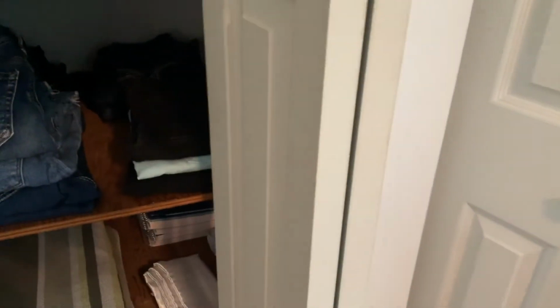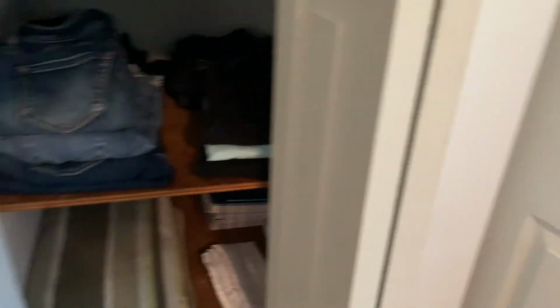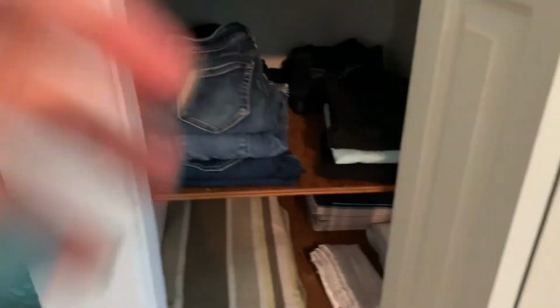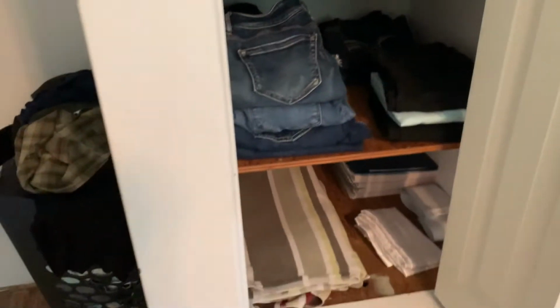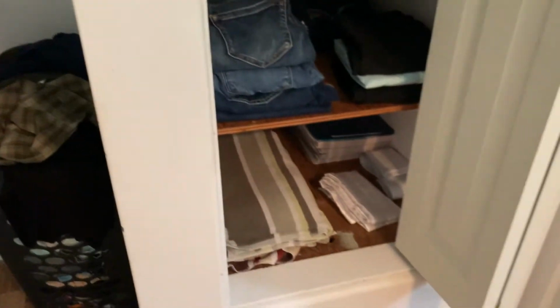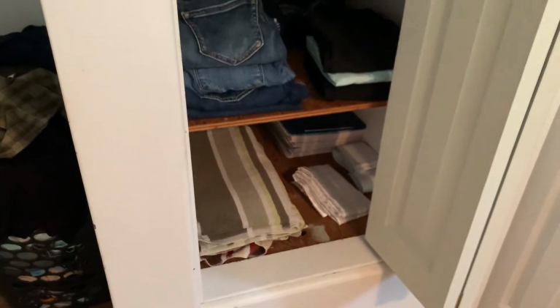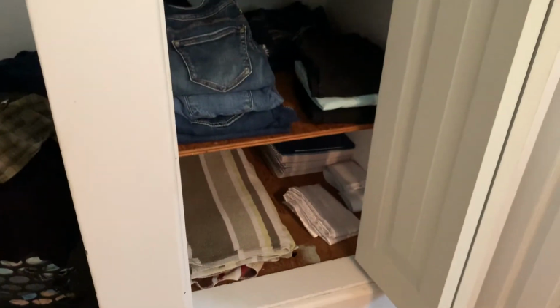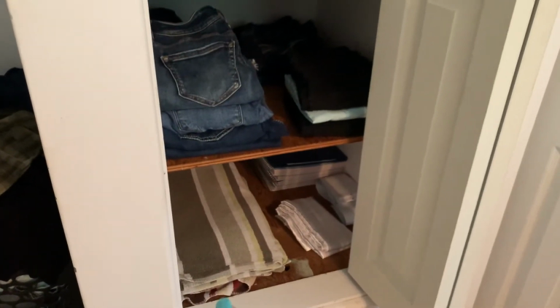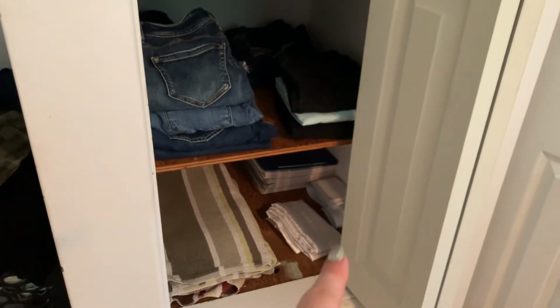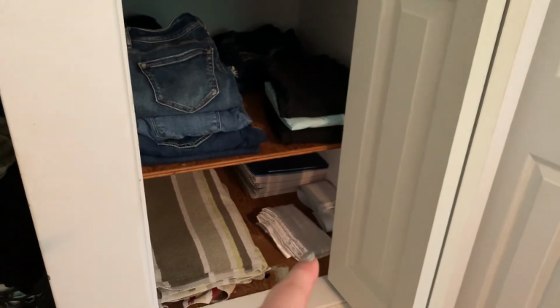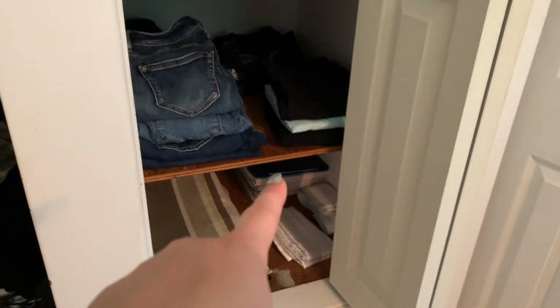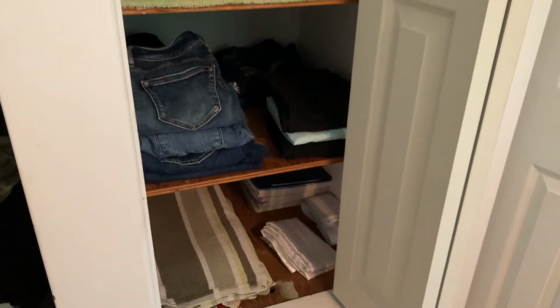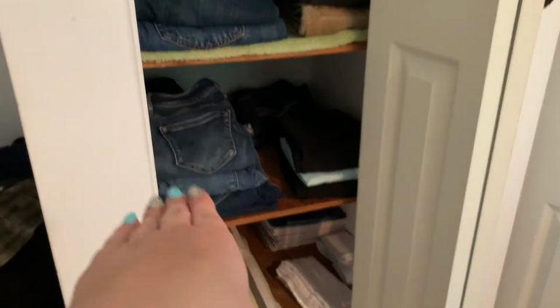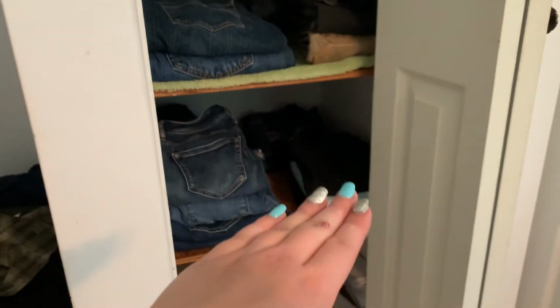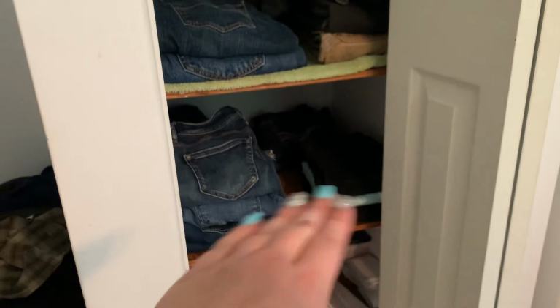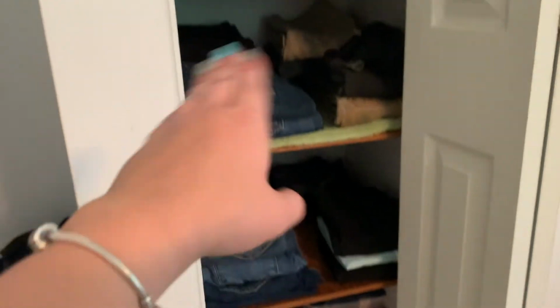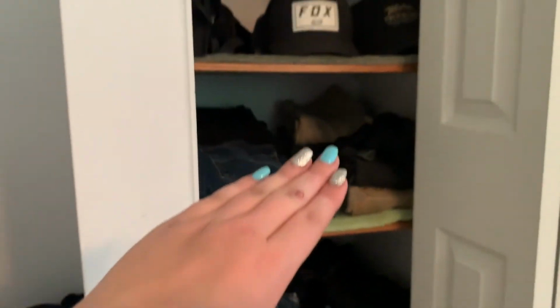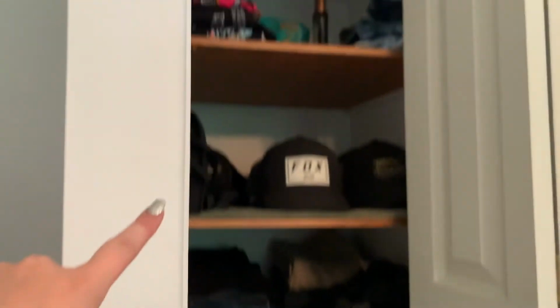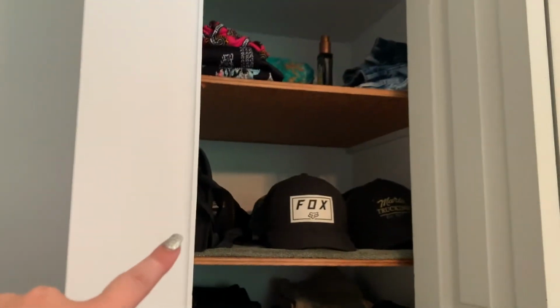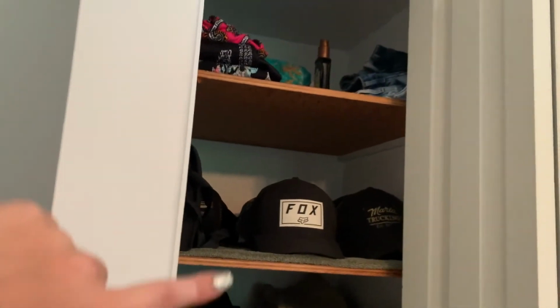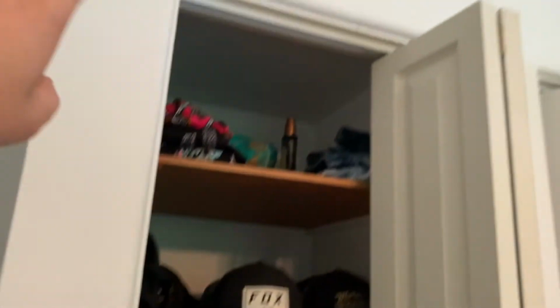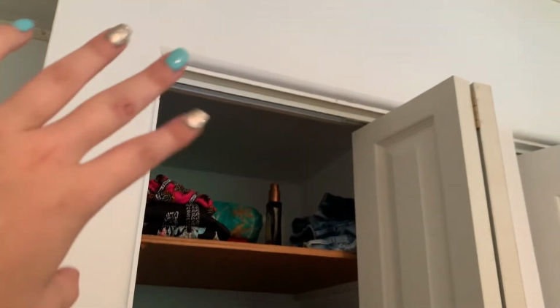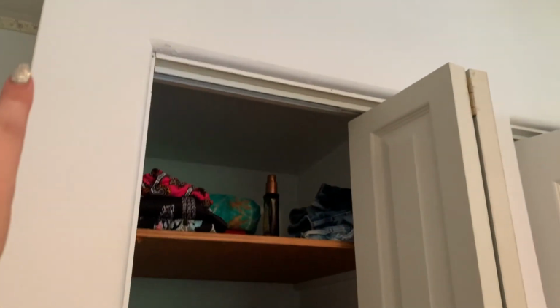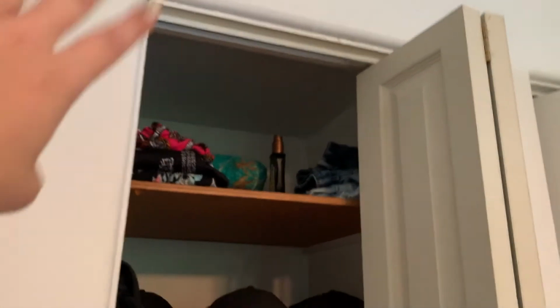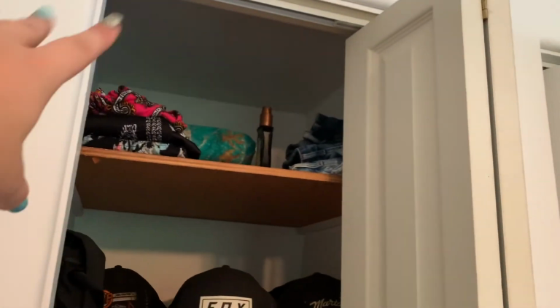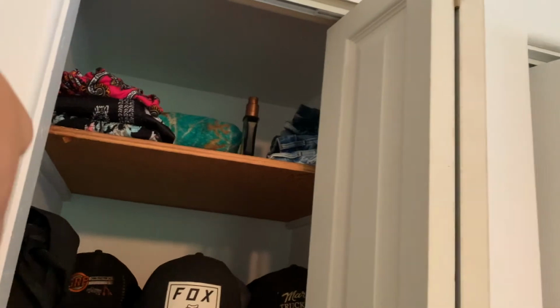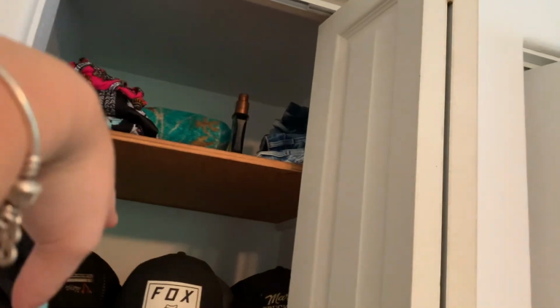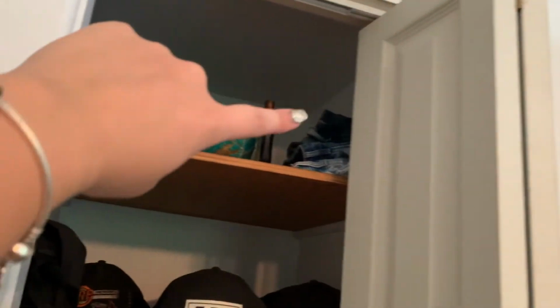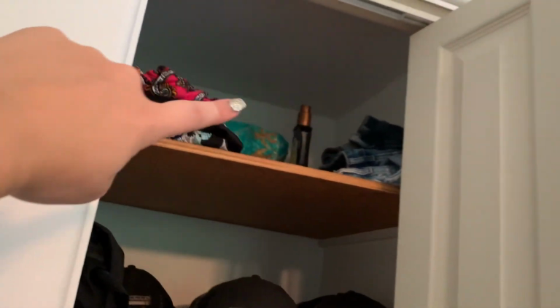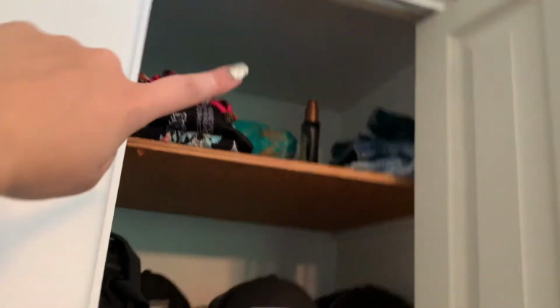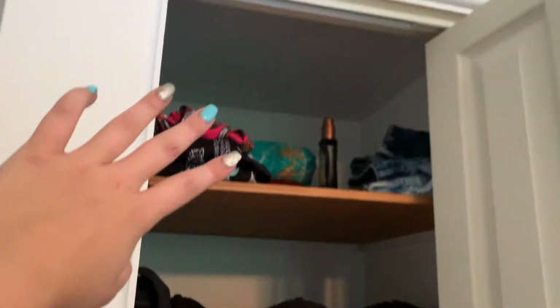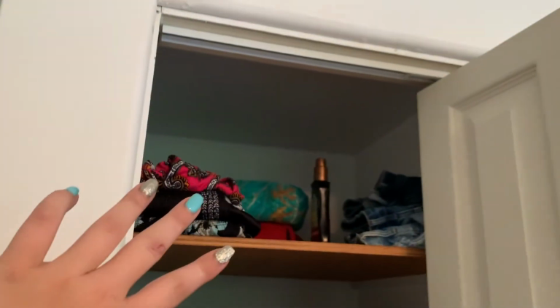I also finally organized the mini linen closet we have in our room — we have our towels down there, pillowcases, books, my jeans, his jeans, his hats, and then summer stuff like dresses, shirts, shorts, and a couple of blankets up top.